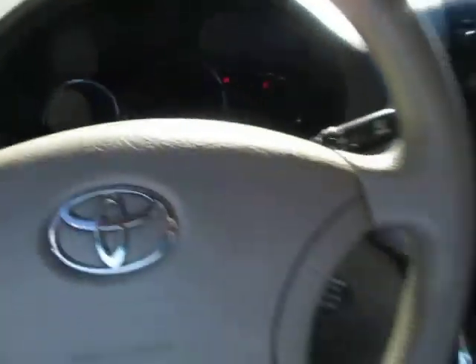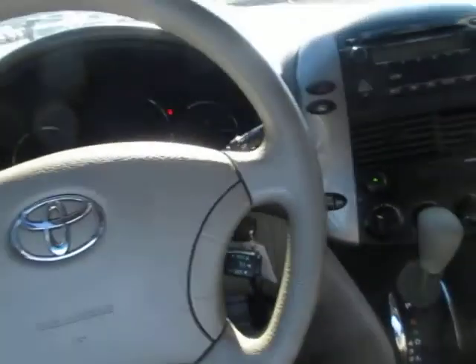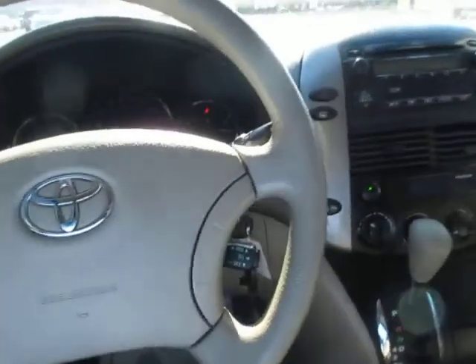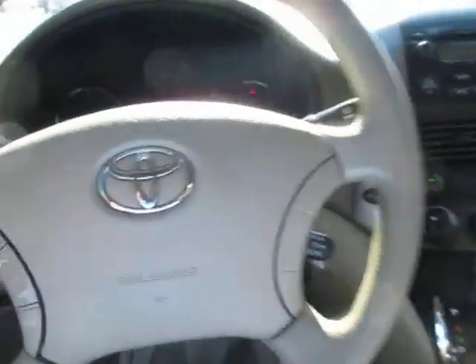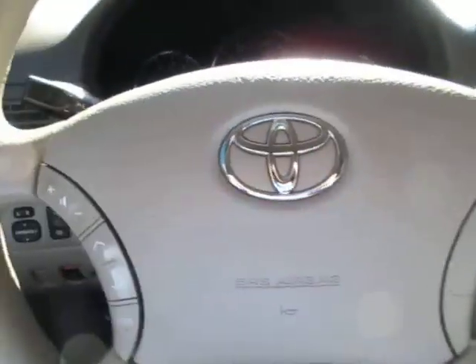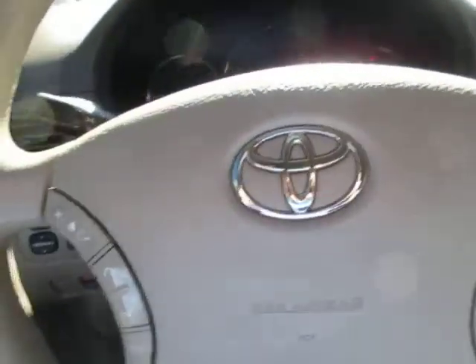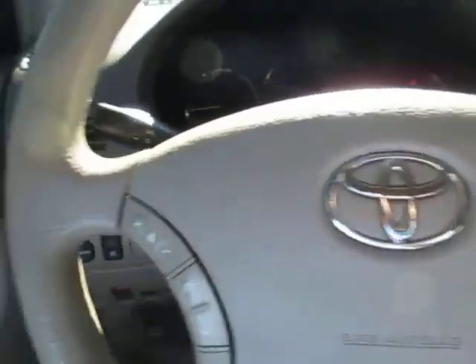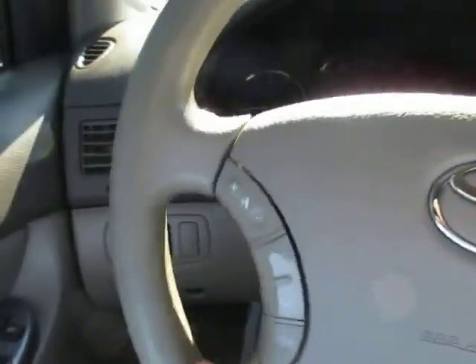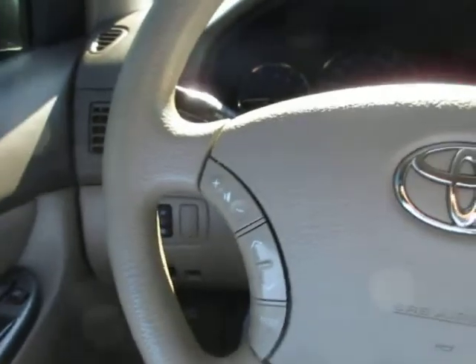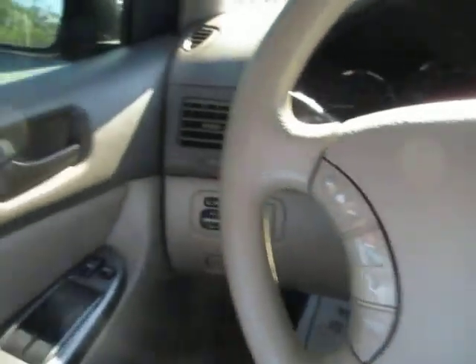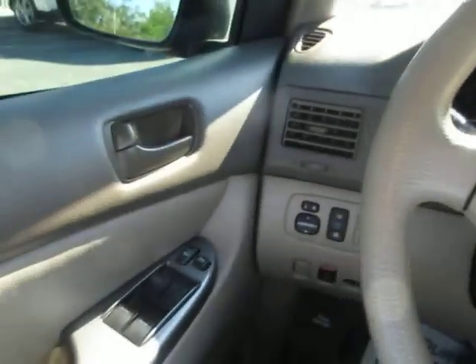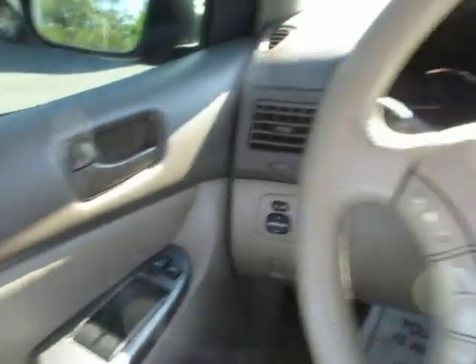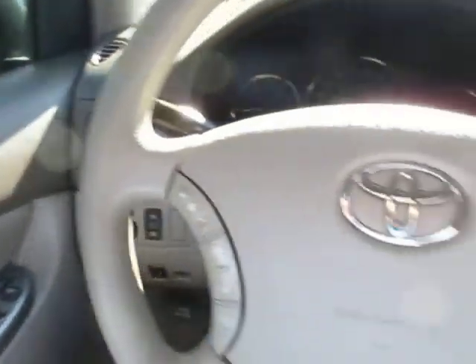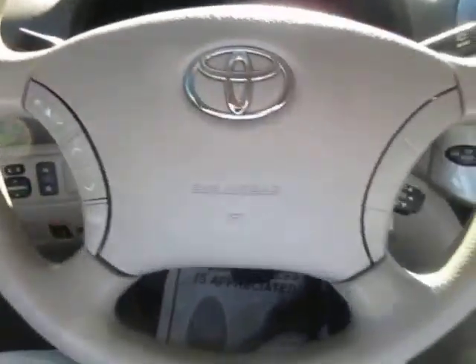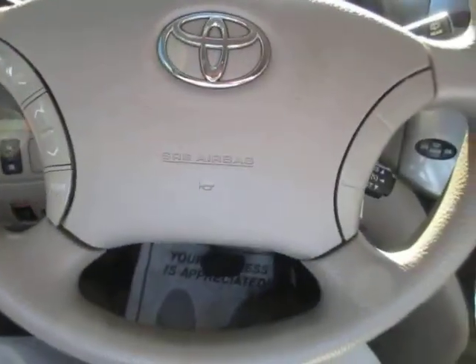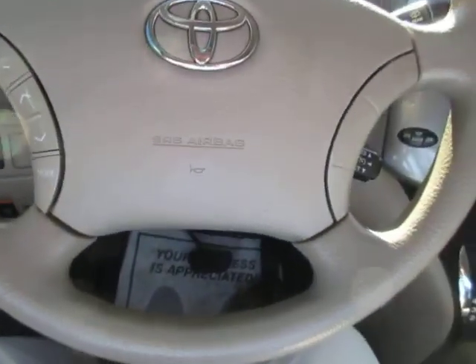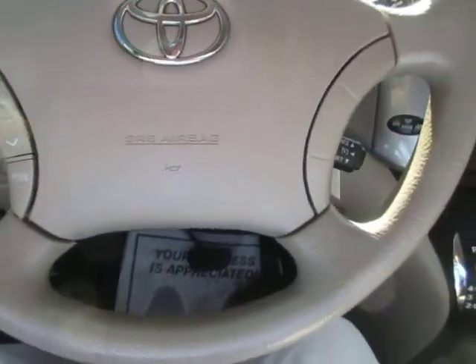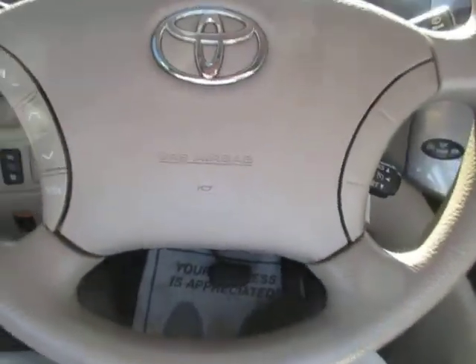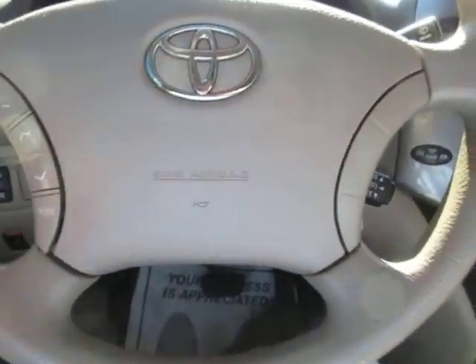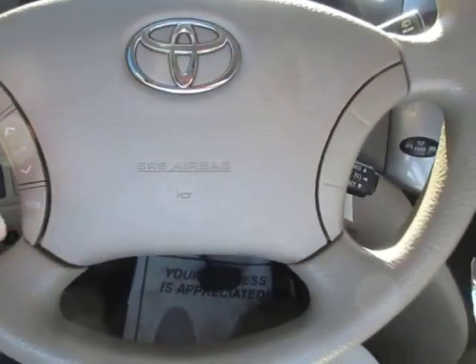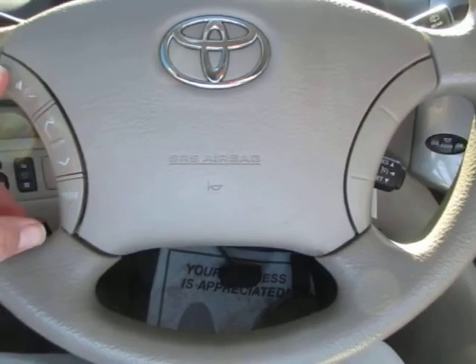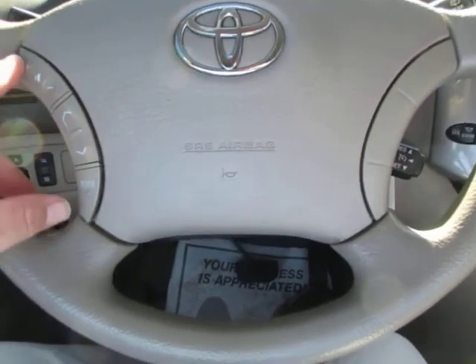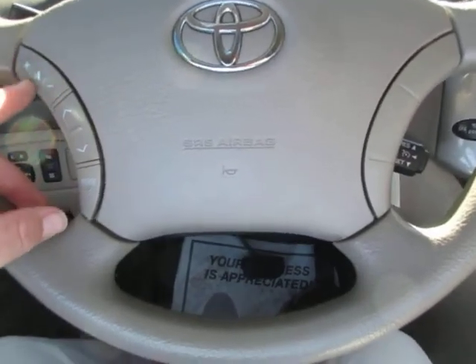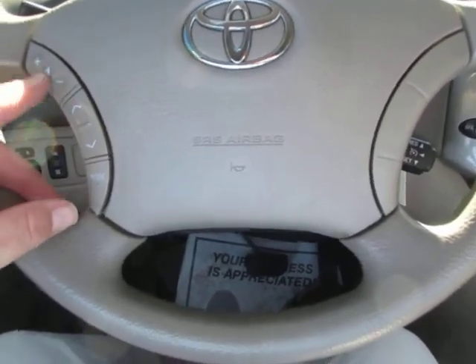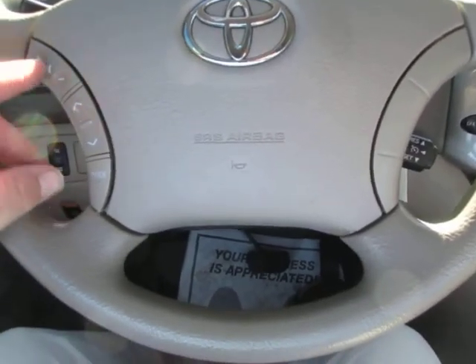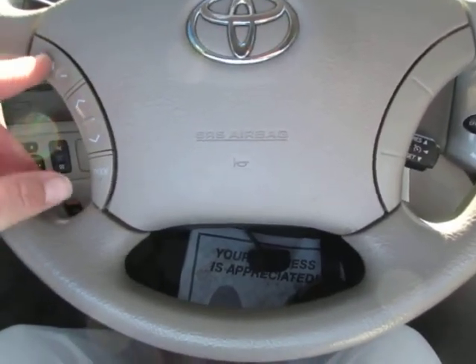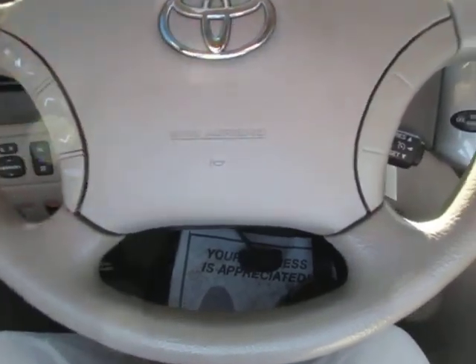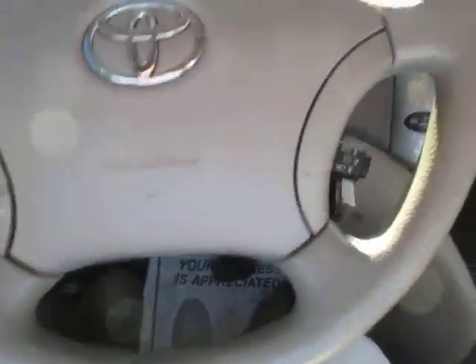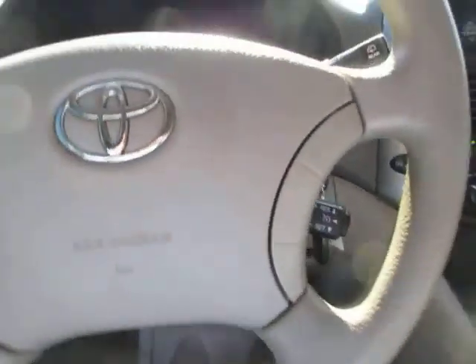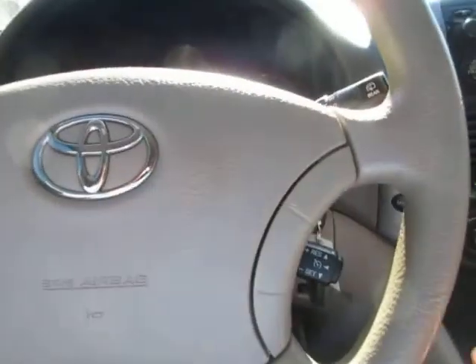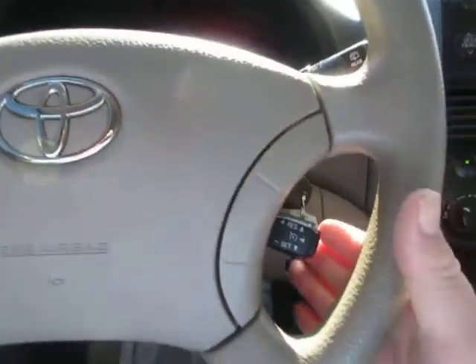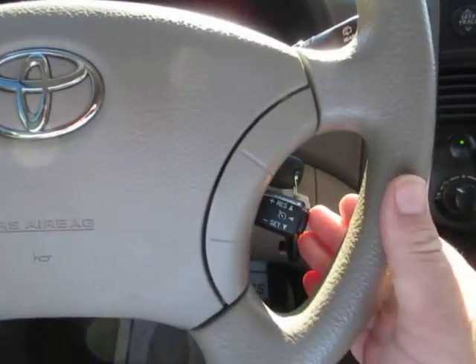AC blows nice and cold. You can control your audio and stereo system here from the steering wheel, and cruise control is down here.